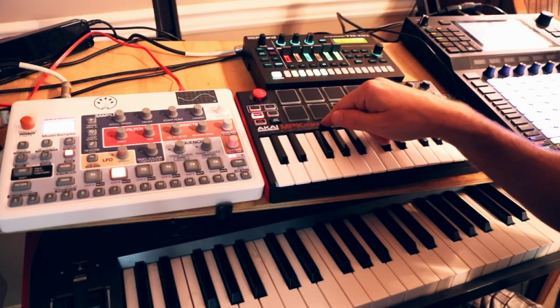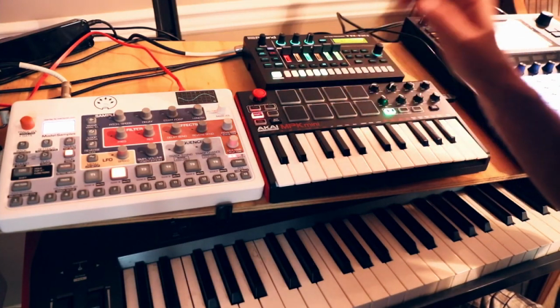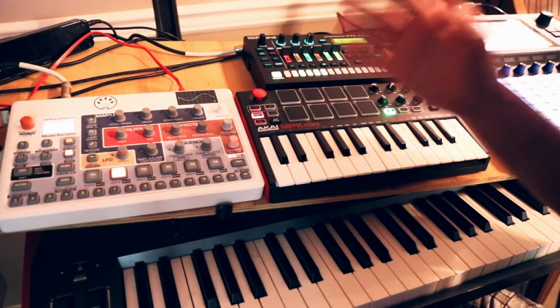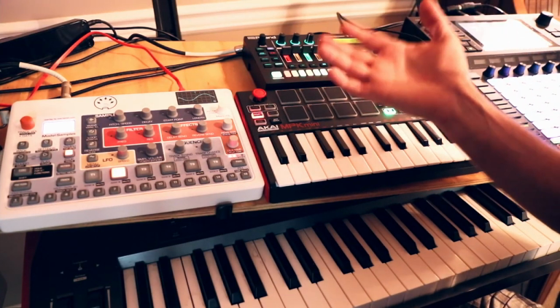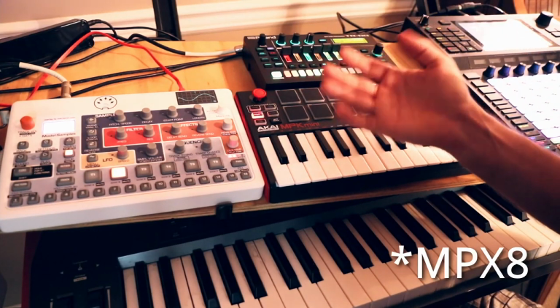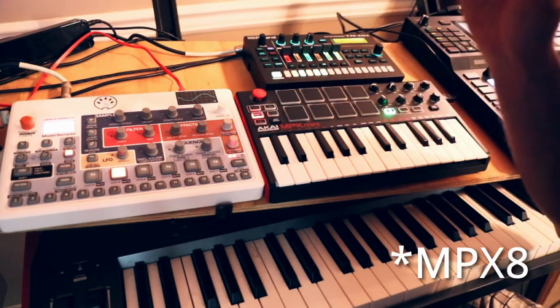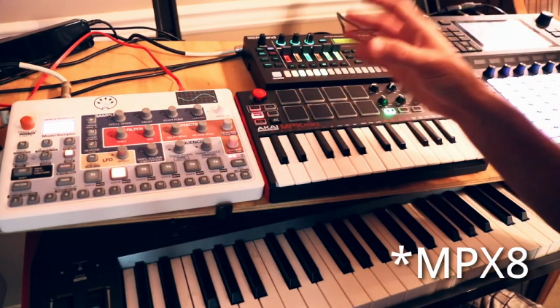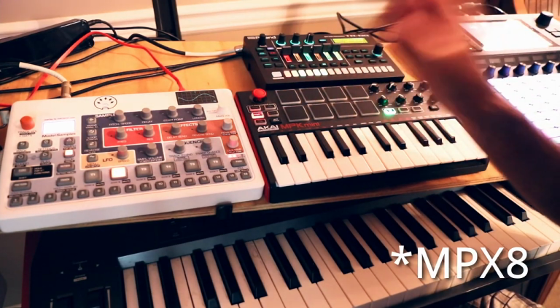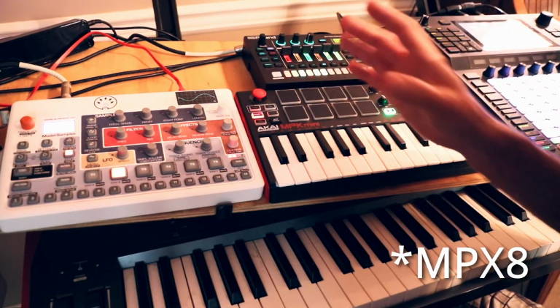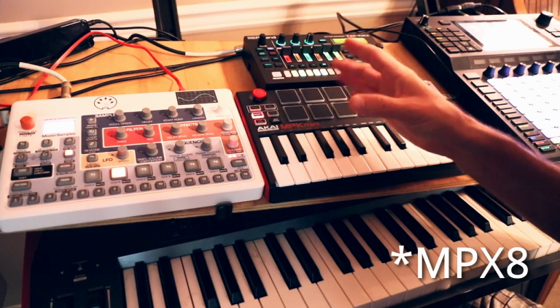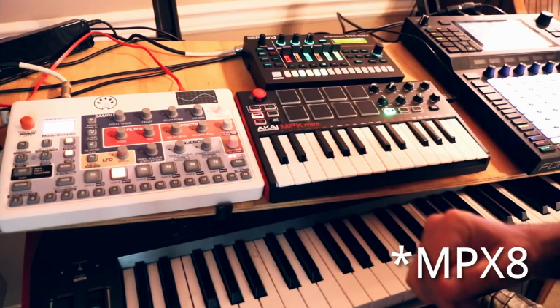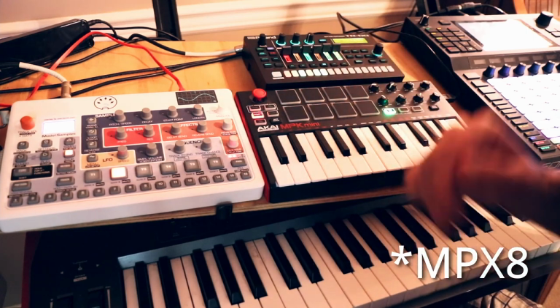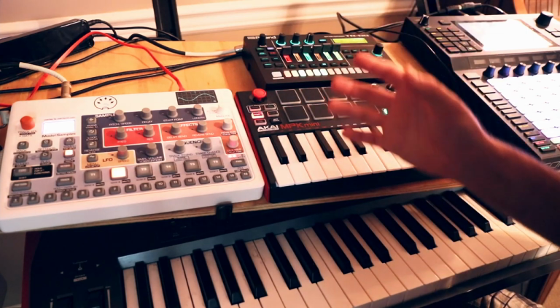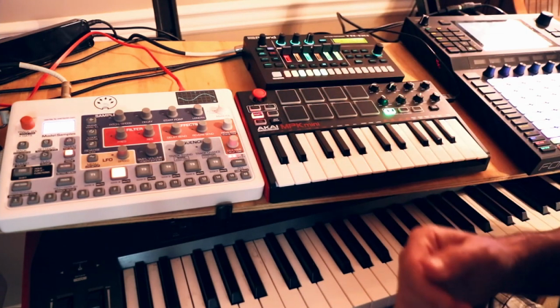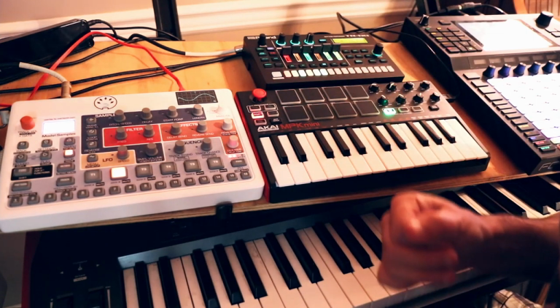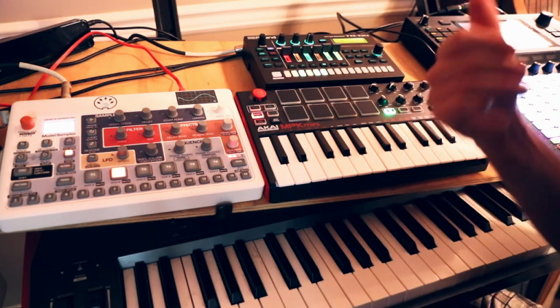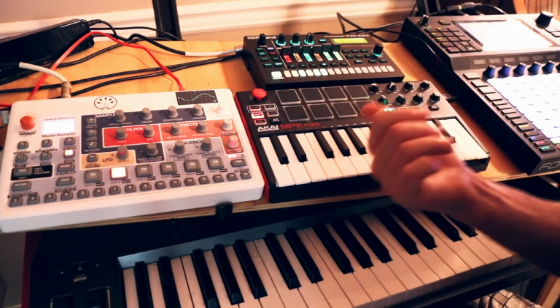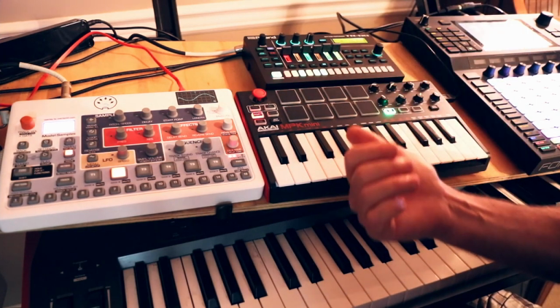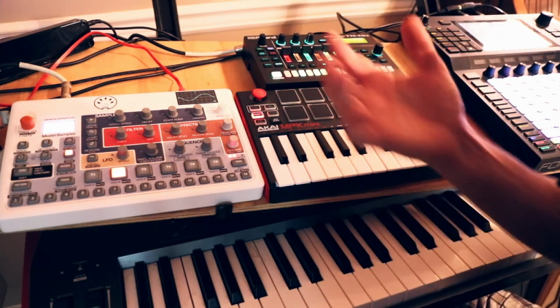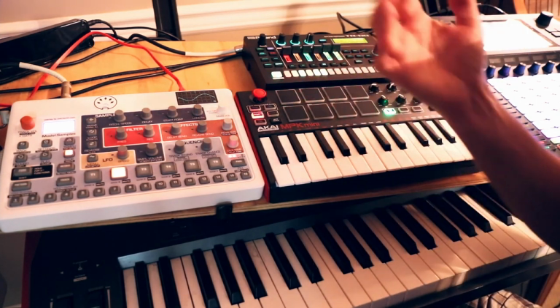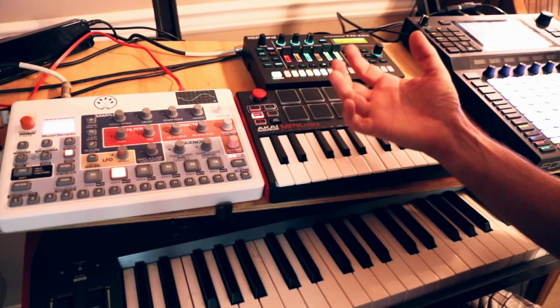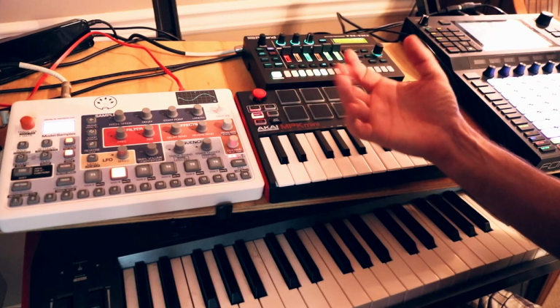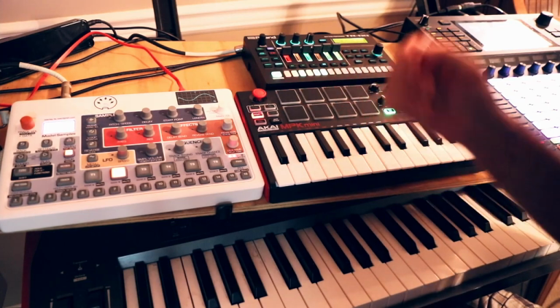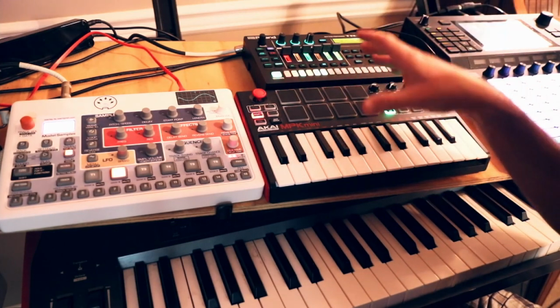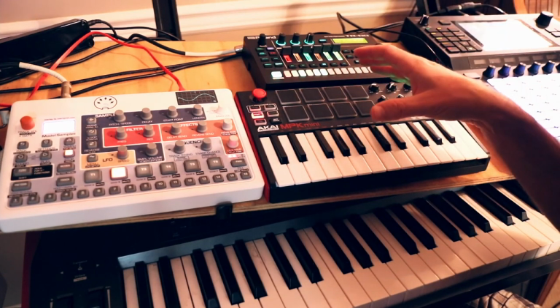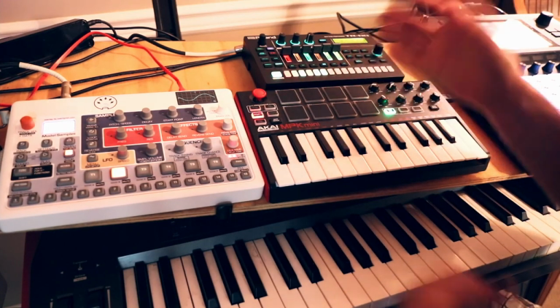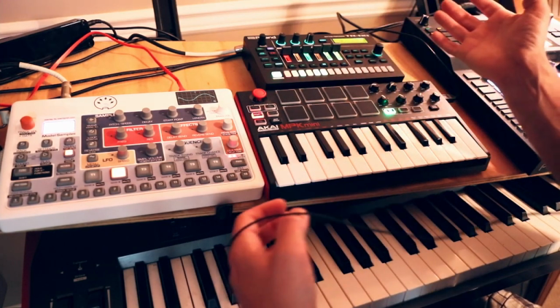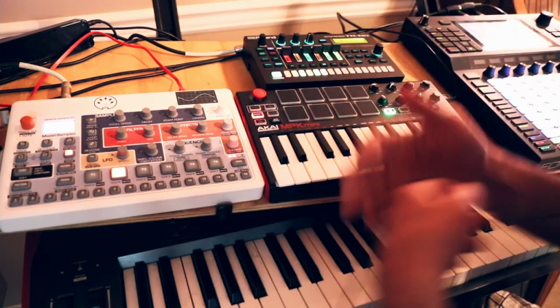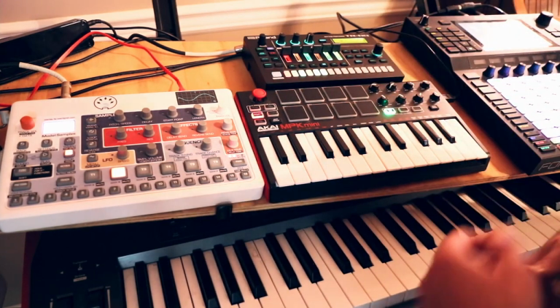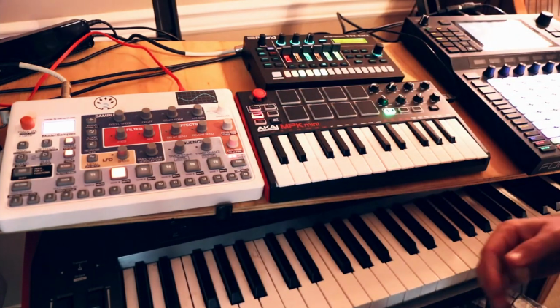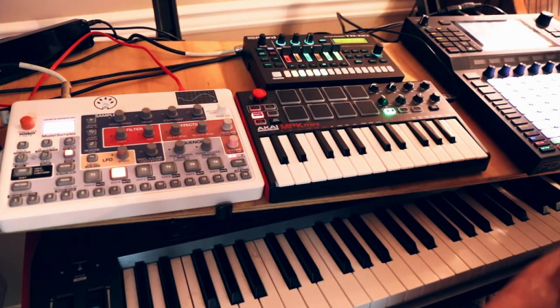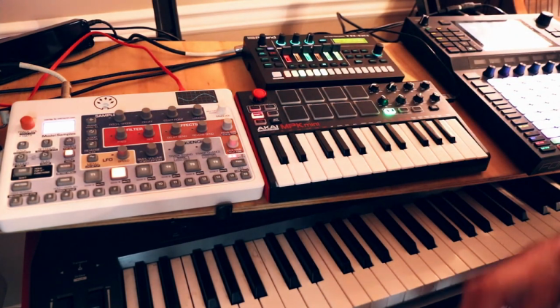Other options in this space include the MPK8, which has native MIDI outputs, and the Launchpad Pro, which also has native MIDI outputs but is a lot more expensive.